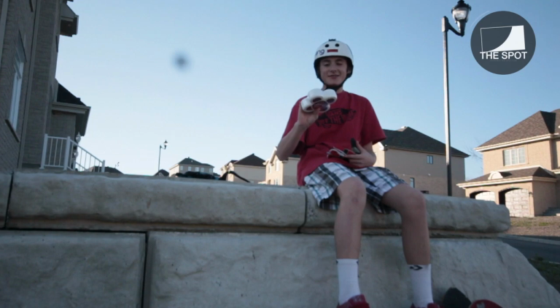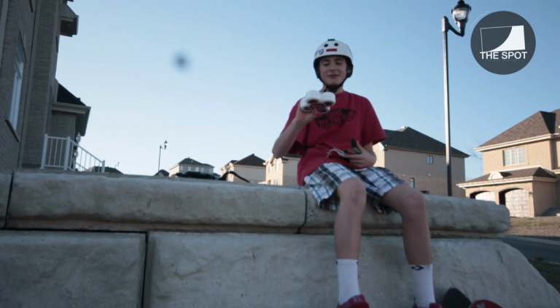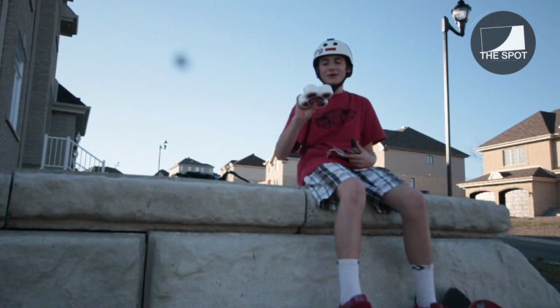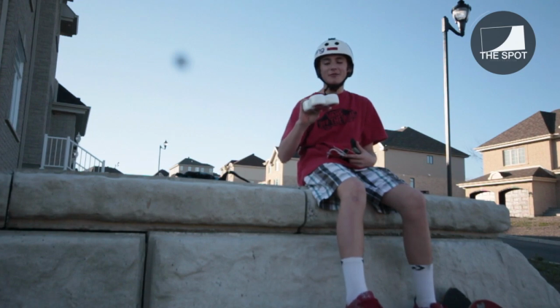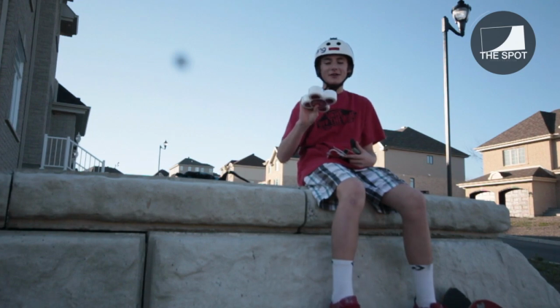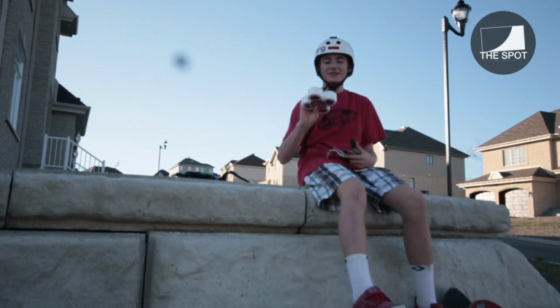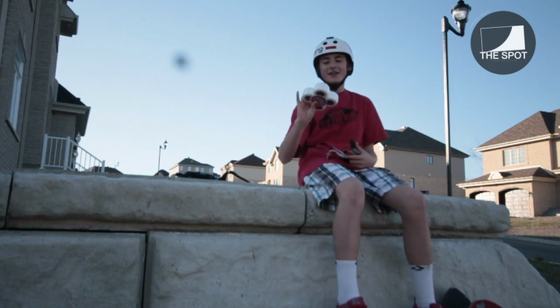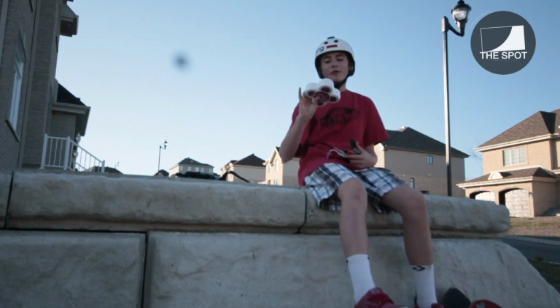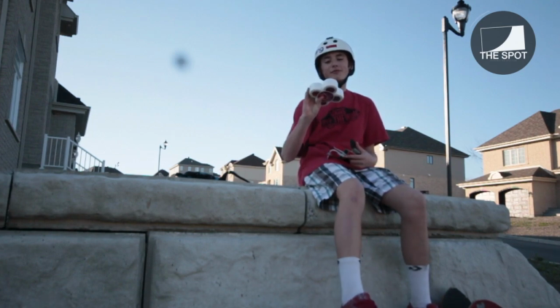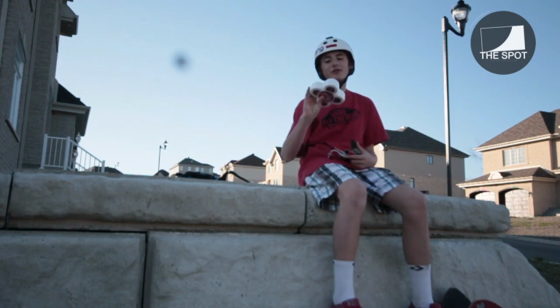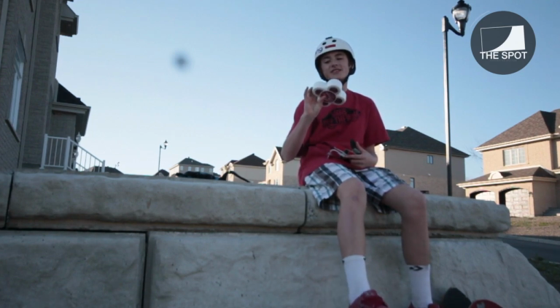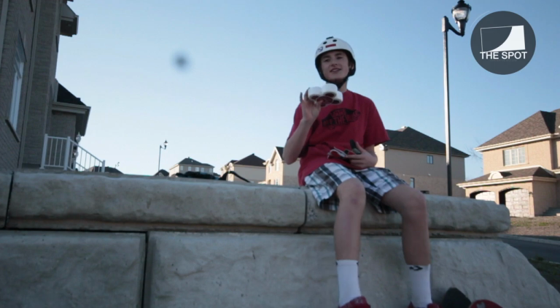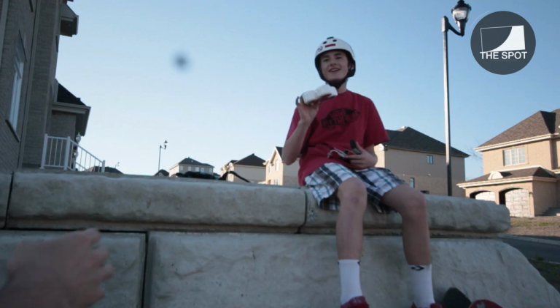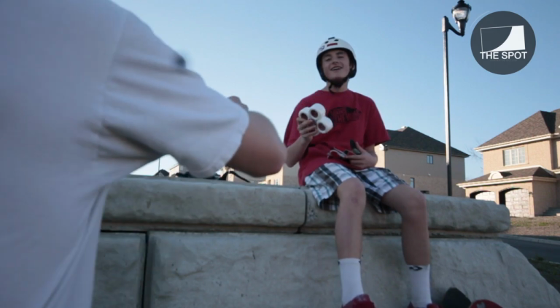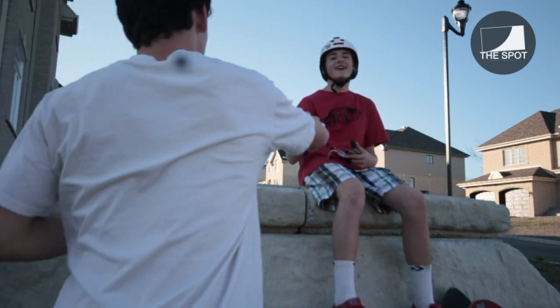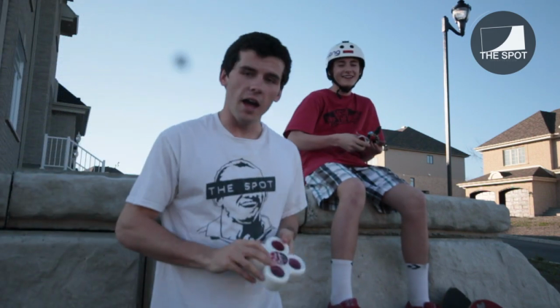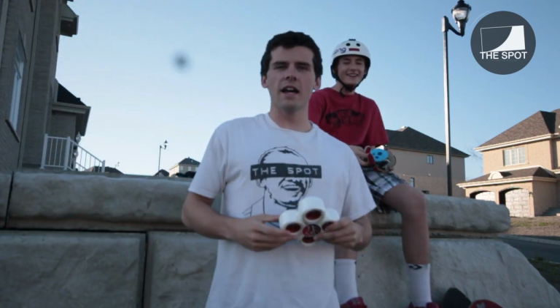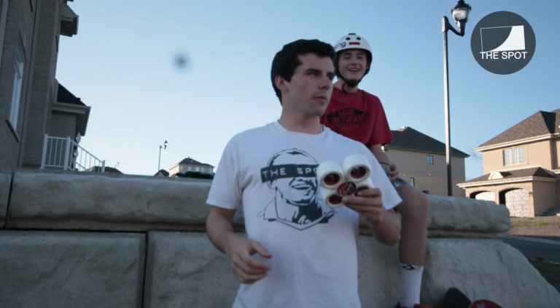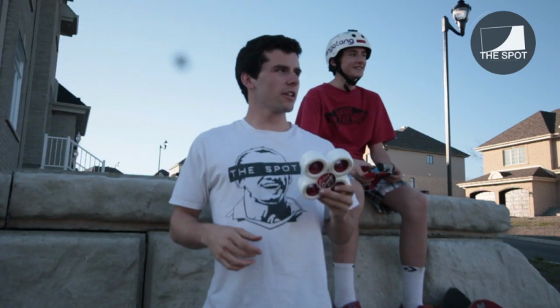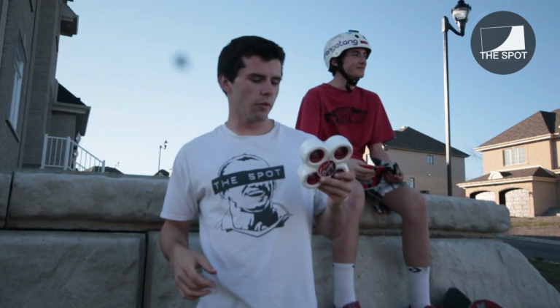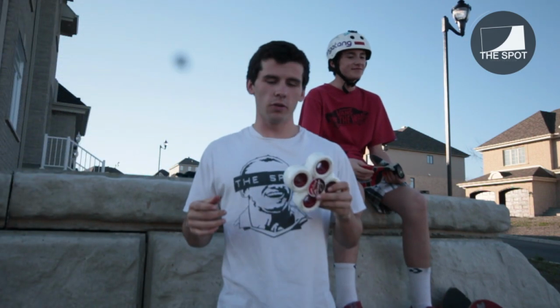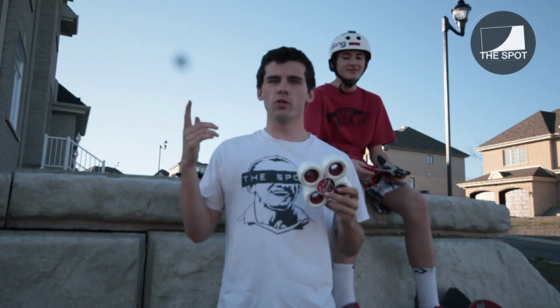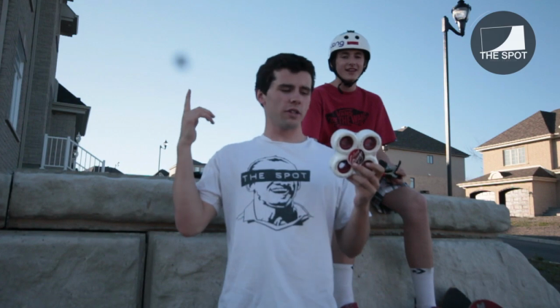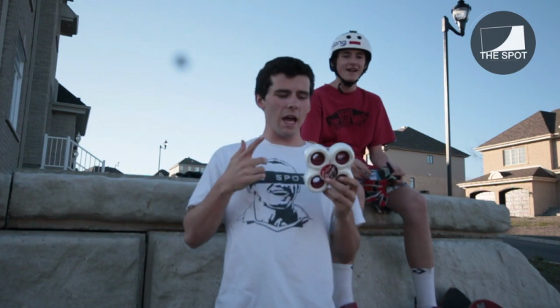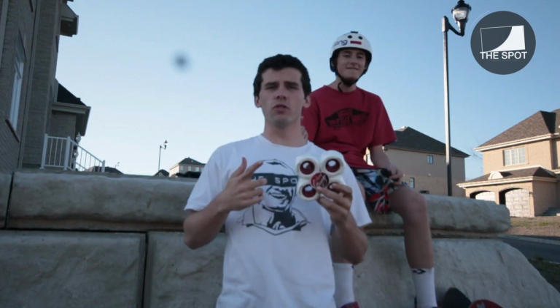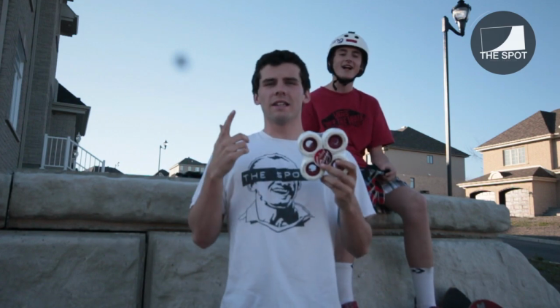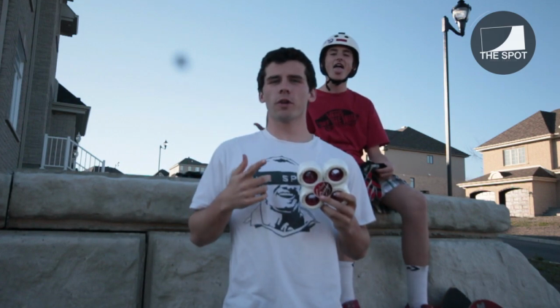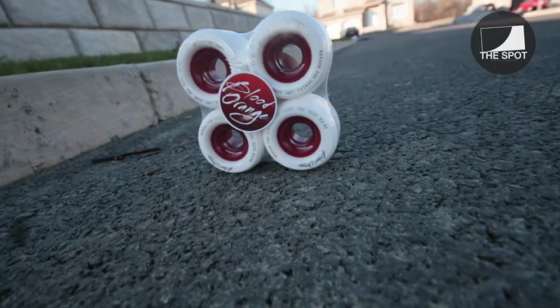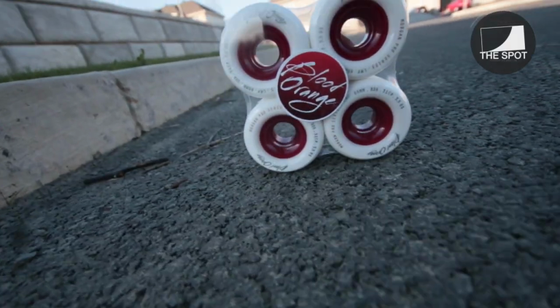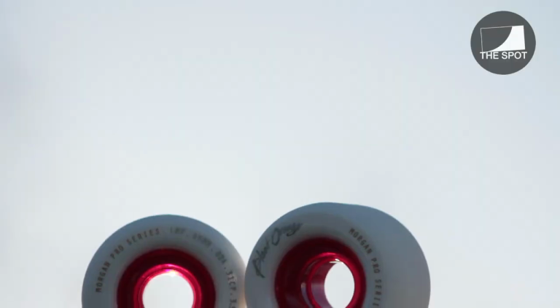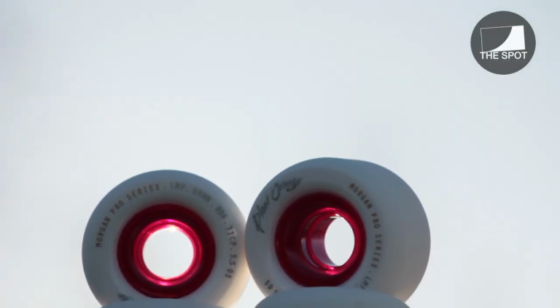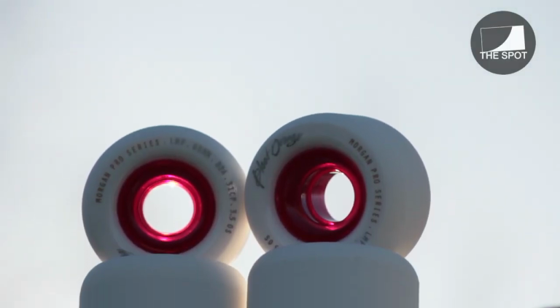Hey guys, I'm Peter McAleer, and today we're going to be doing a review on the brand new Liam Morgan Pro Series Freeride Wheel by Blood Orange.